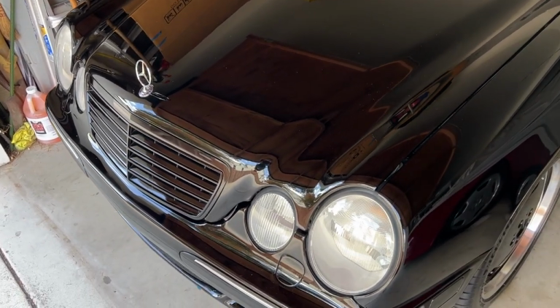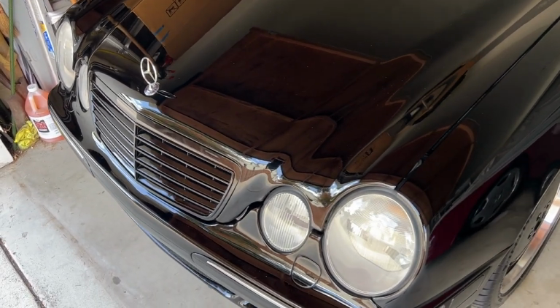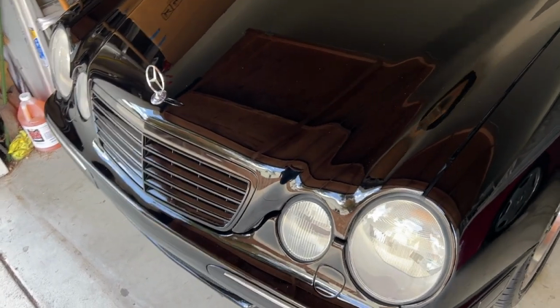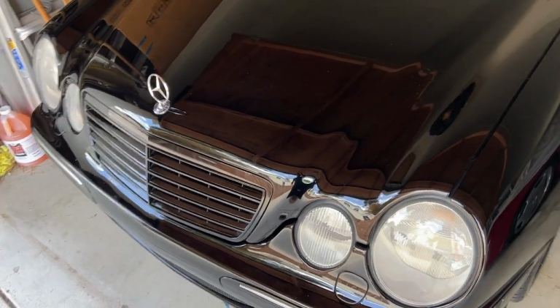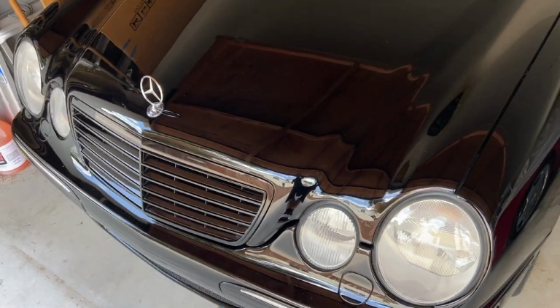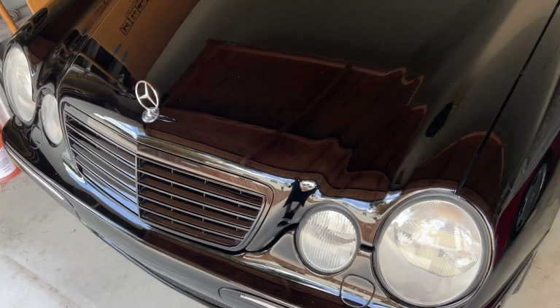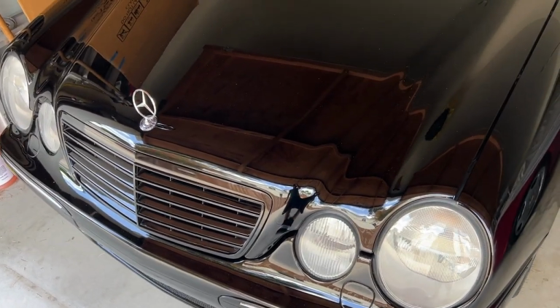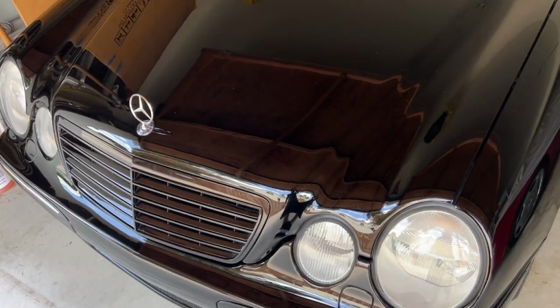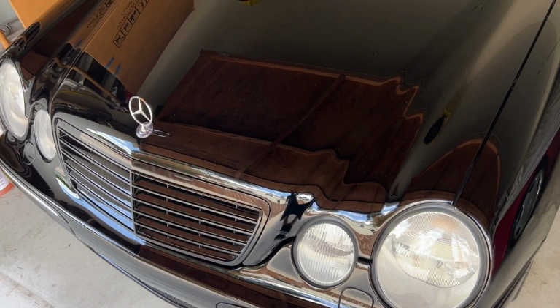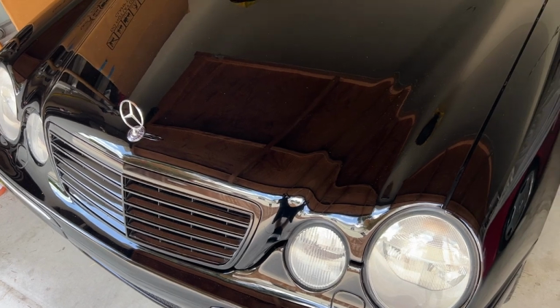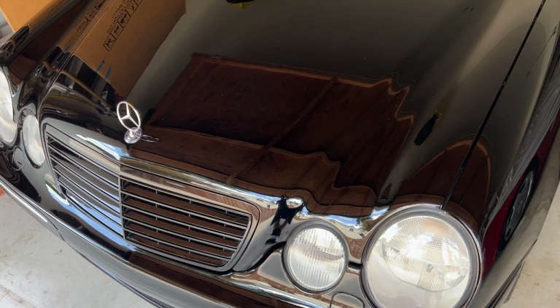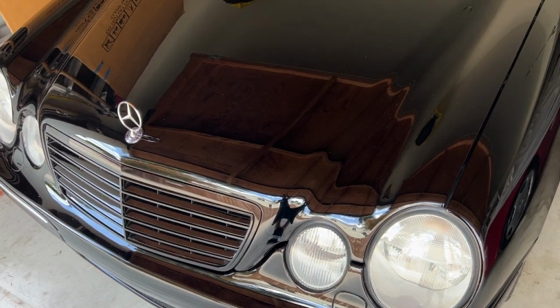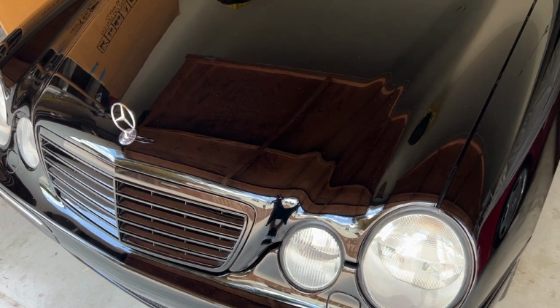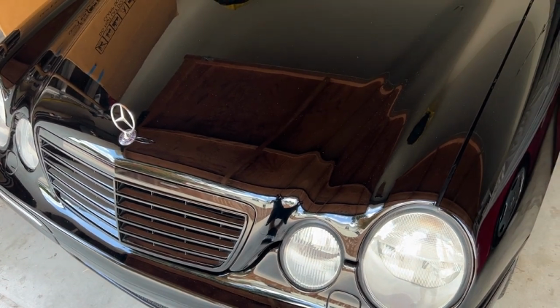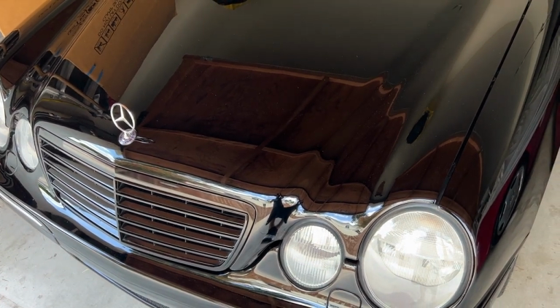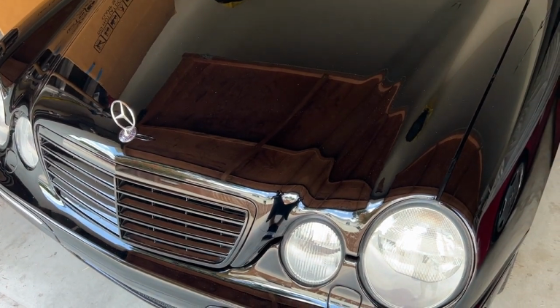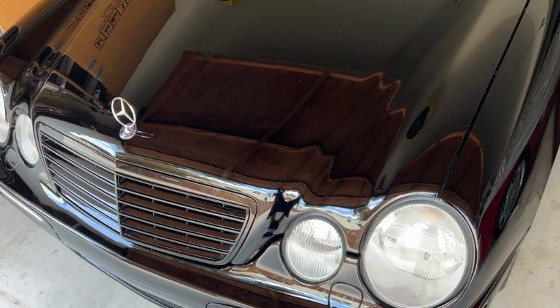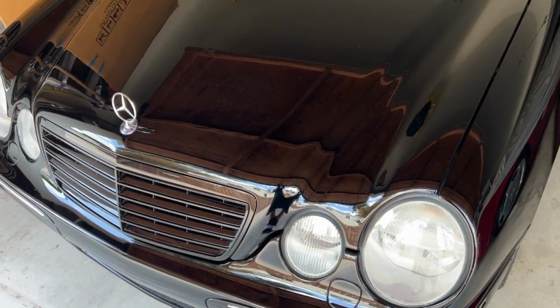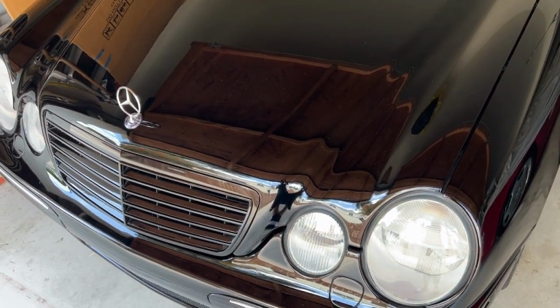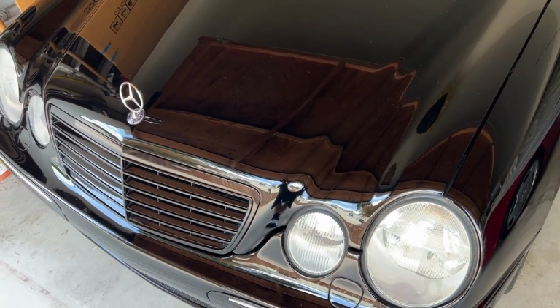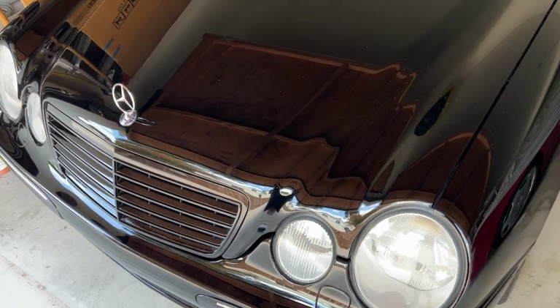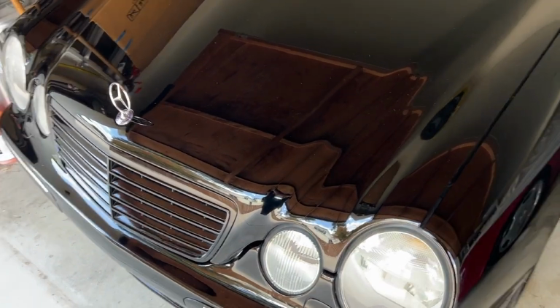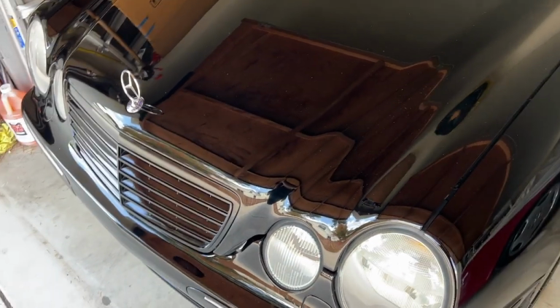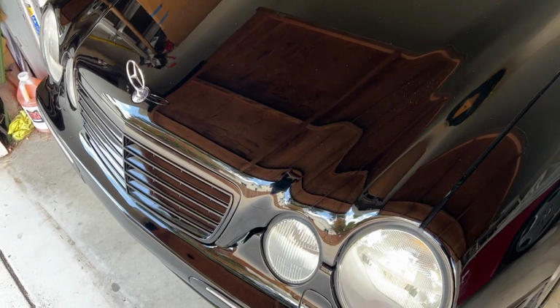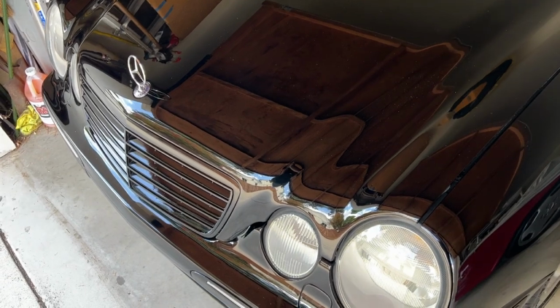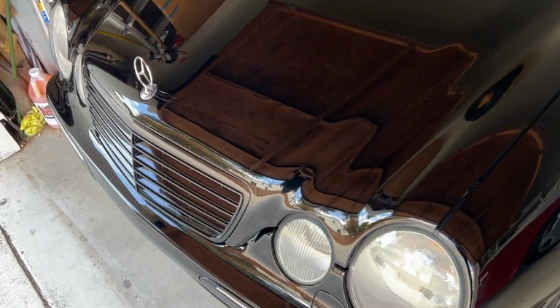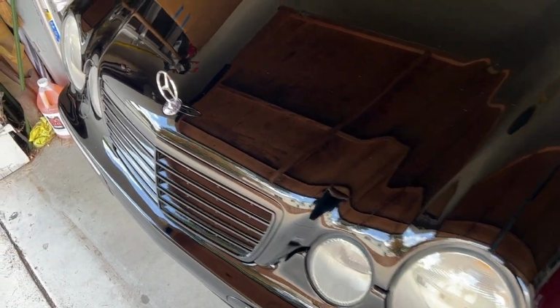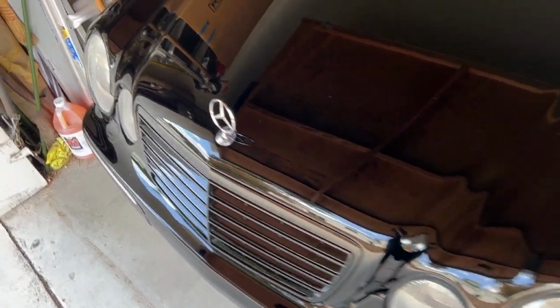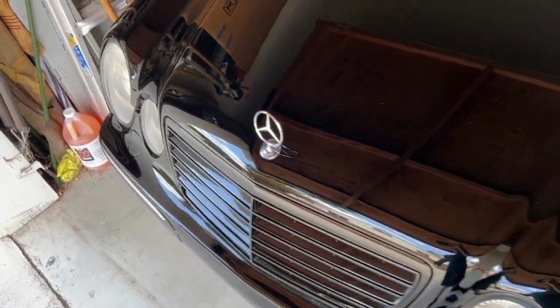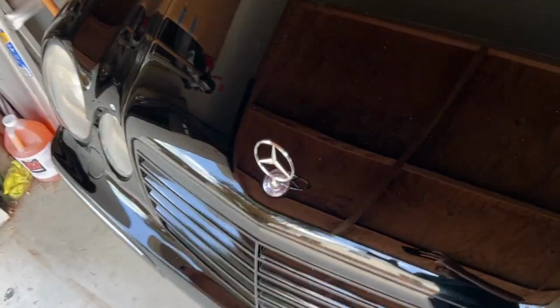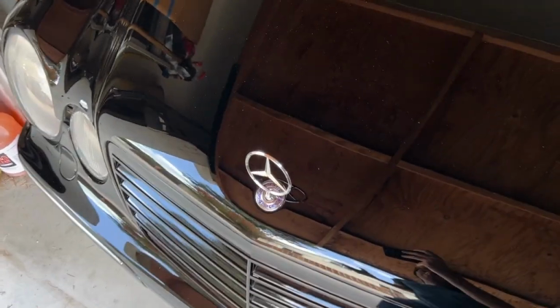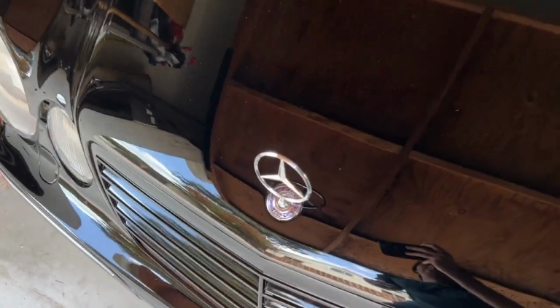The only exception is the W209. That car pretty much always had a flat emblem, and it shares the front end with a C55 and the 203. So that is one exception to that rule.